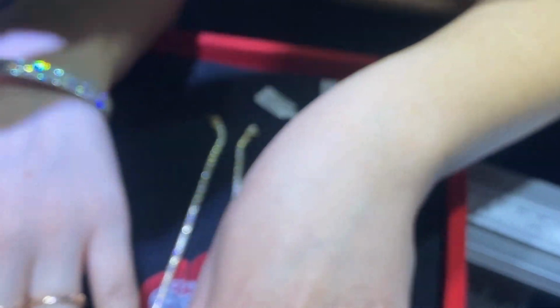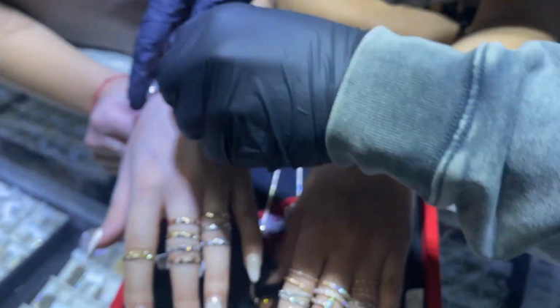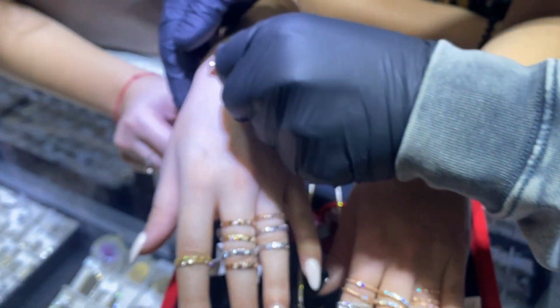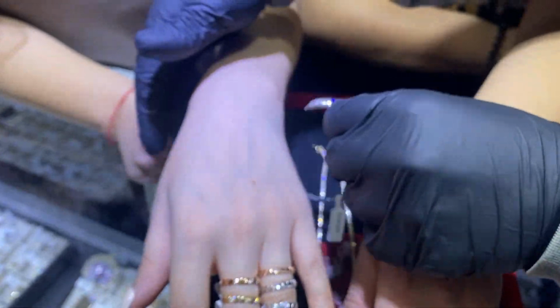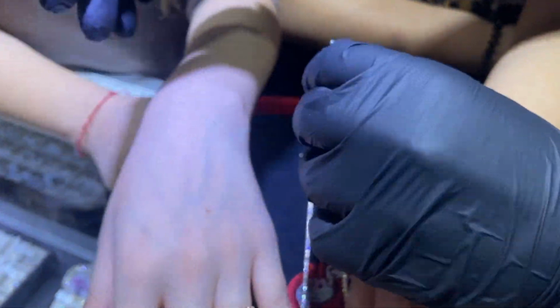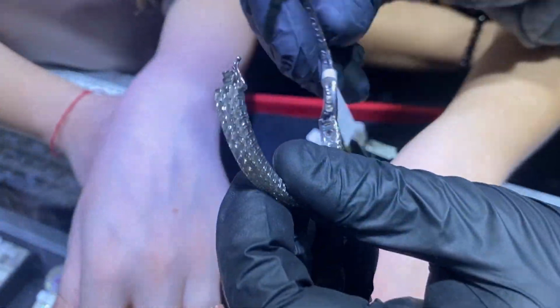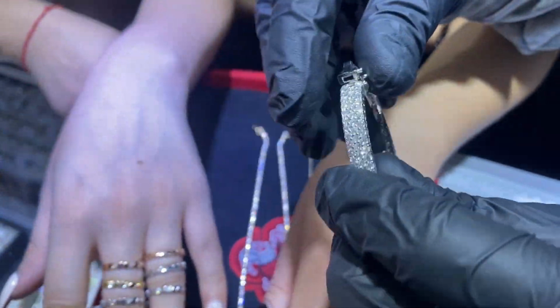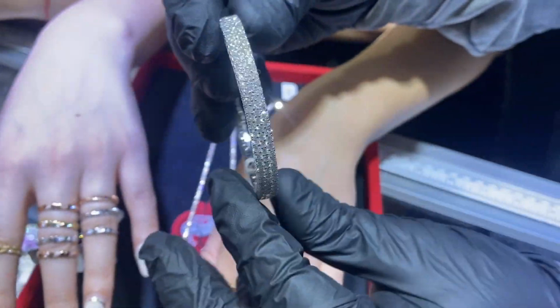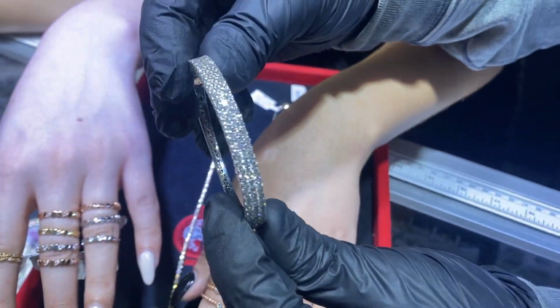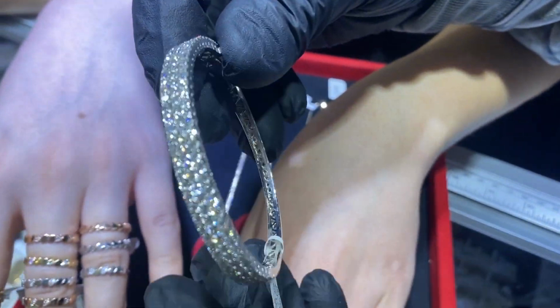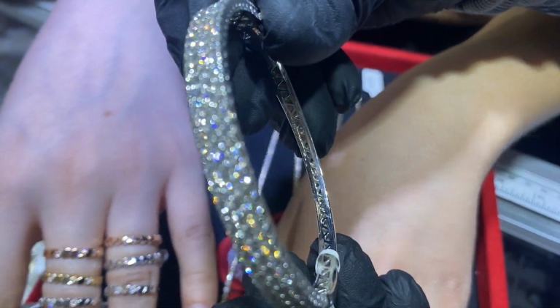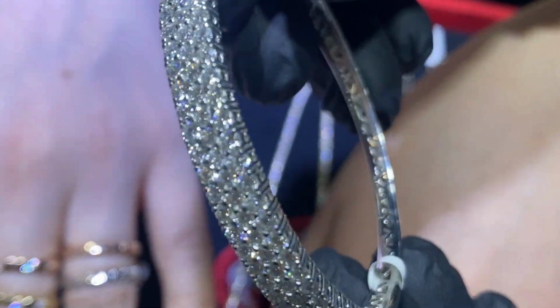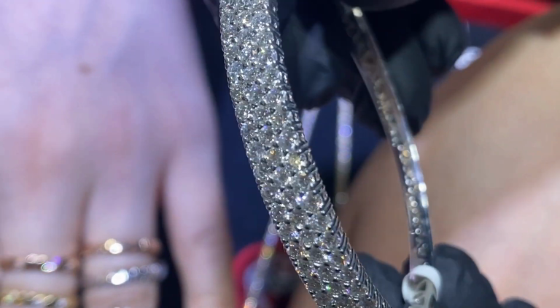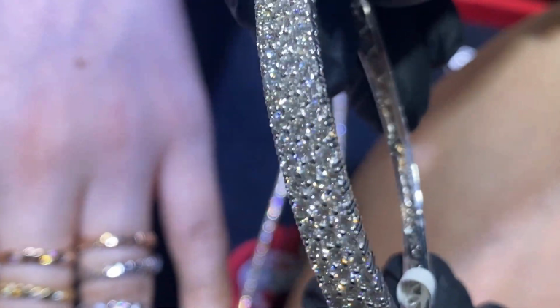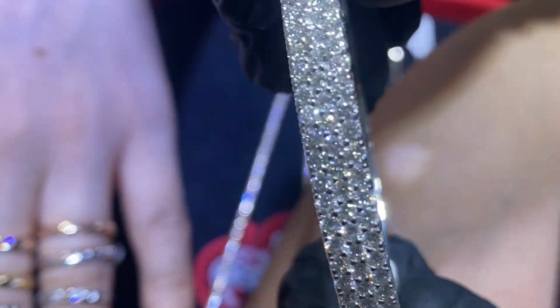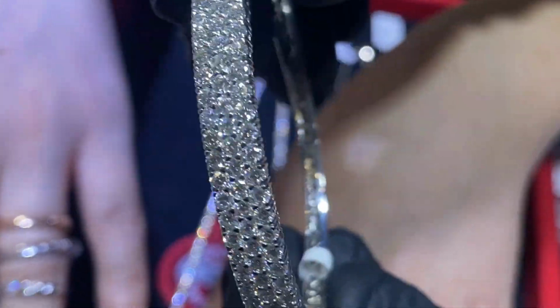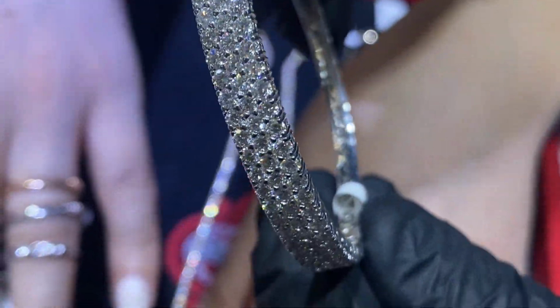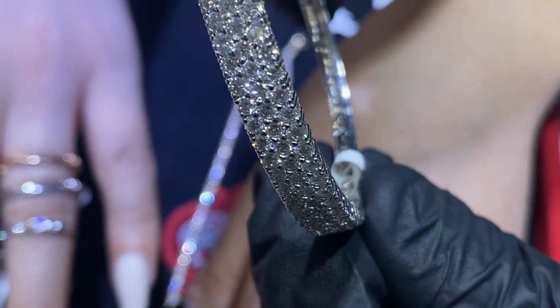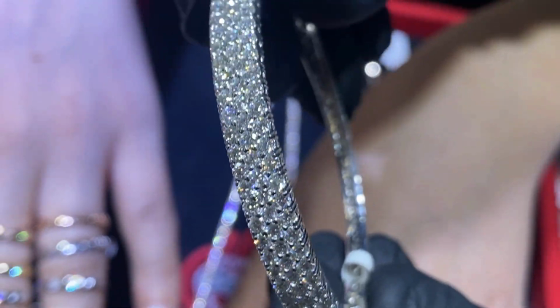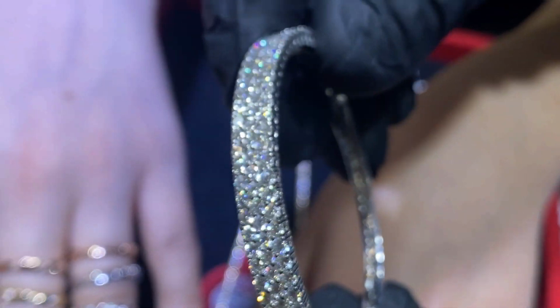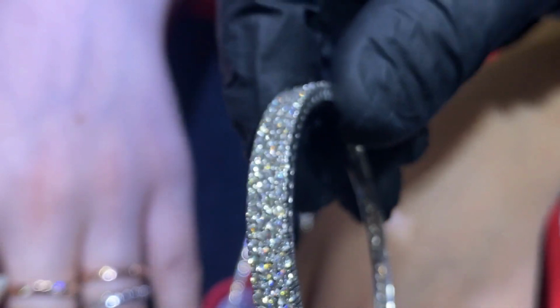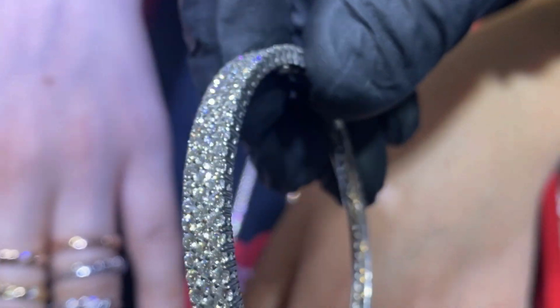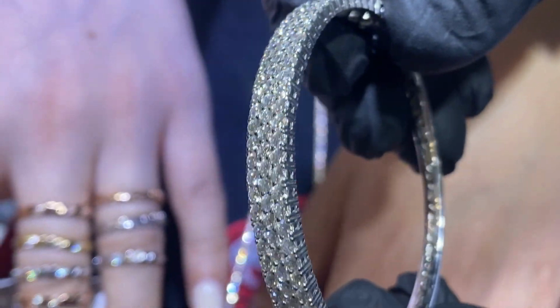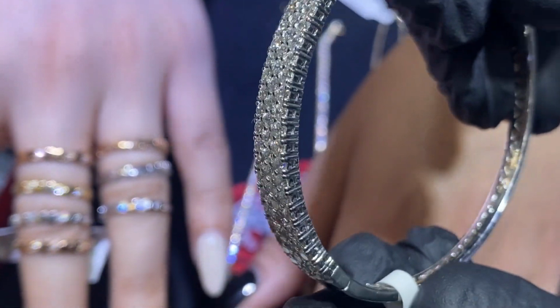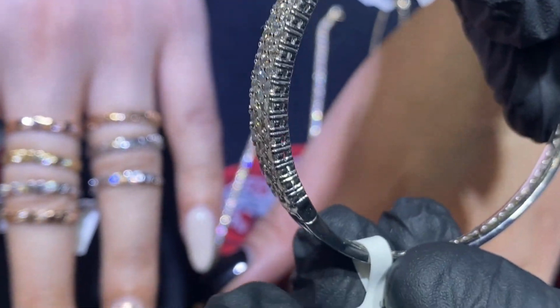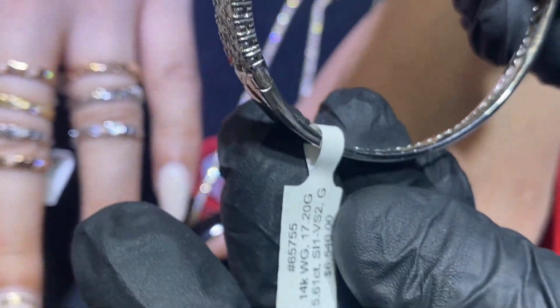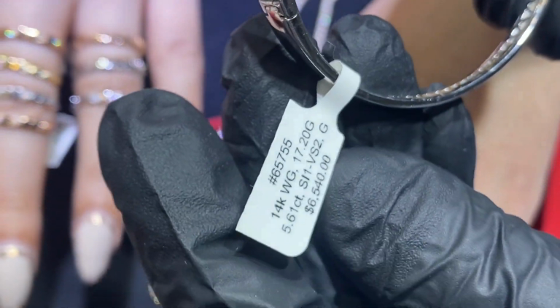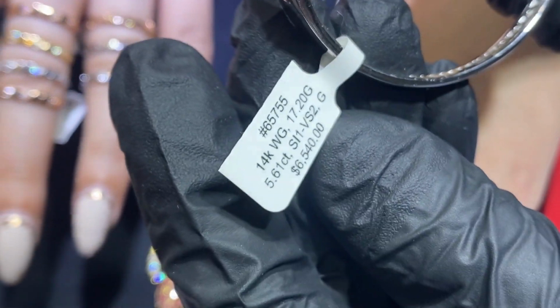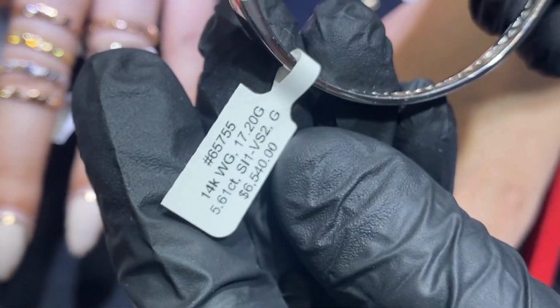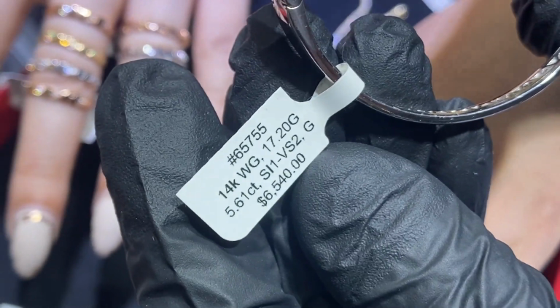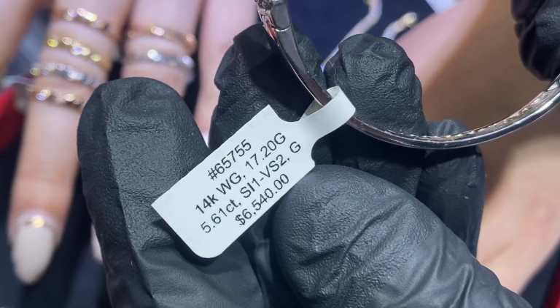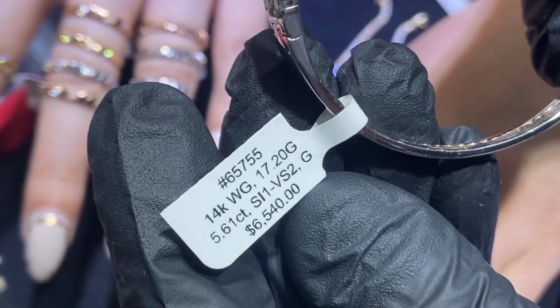Another beautiful bangle — a three-row design with big stones, prong set. Take a look at item number 65755.